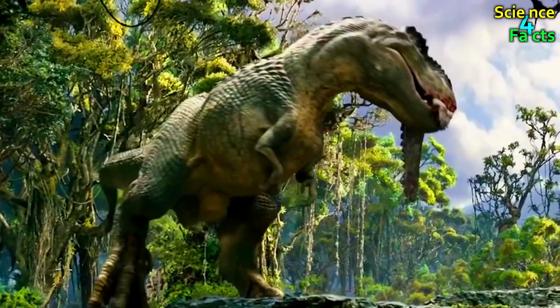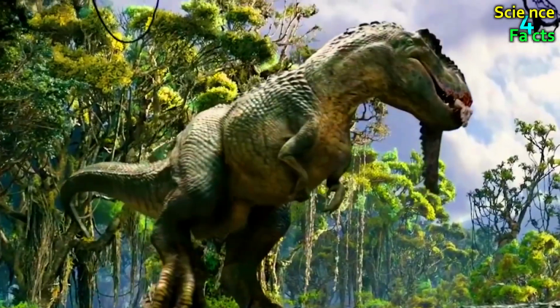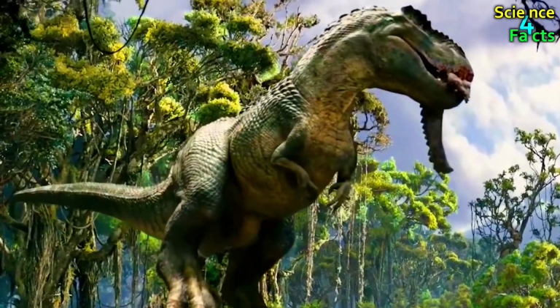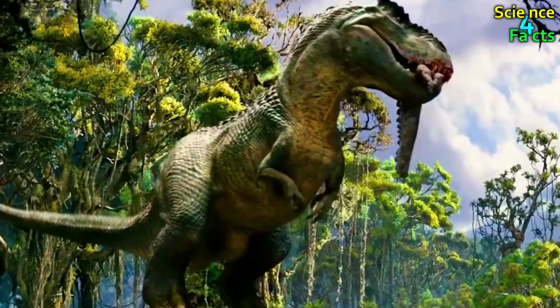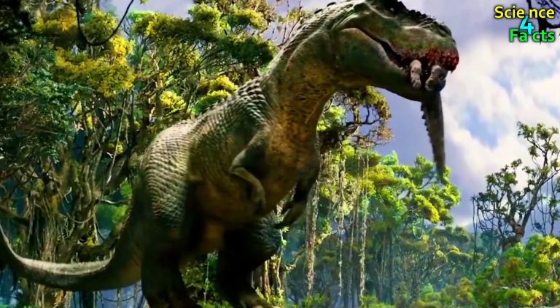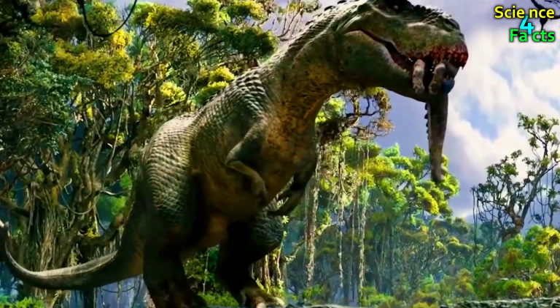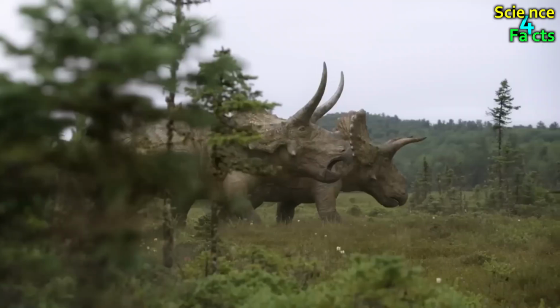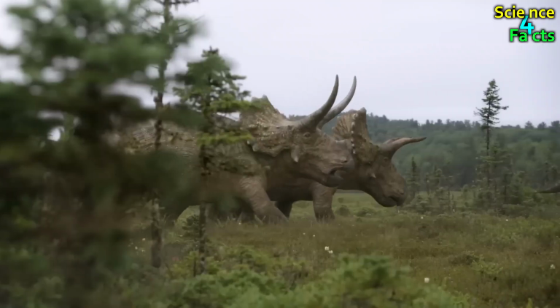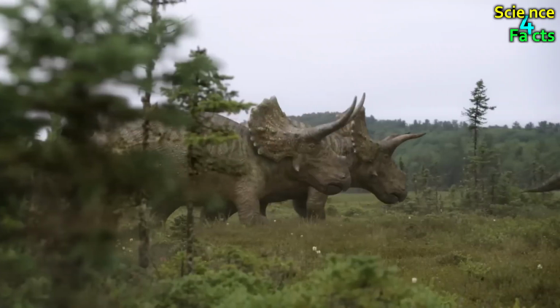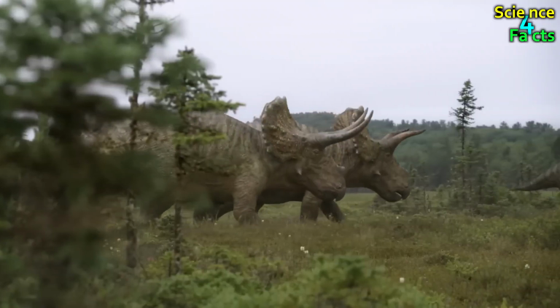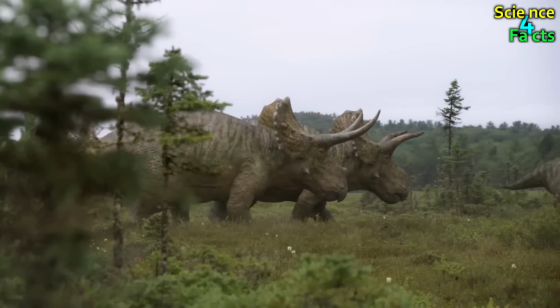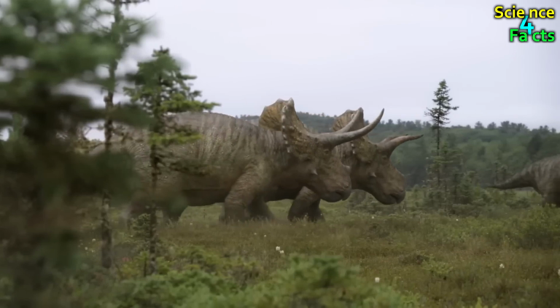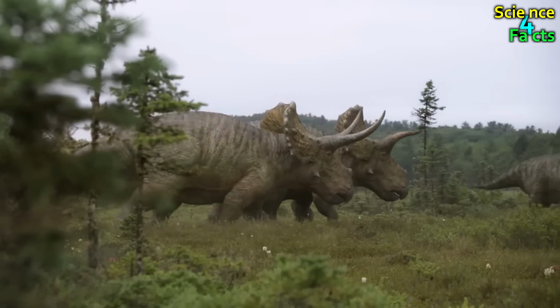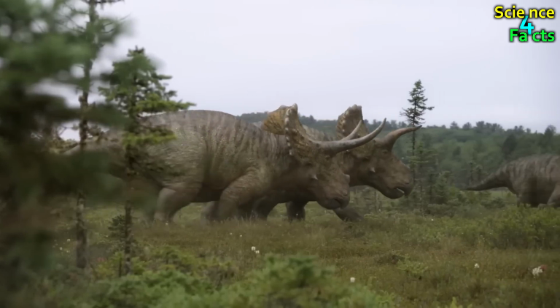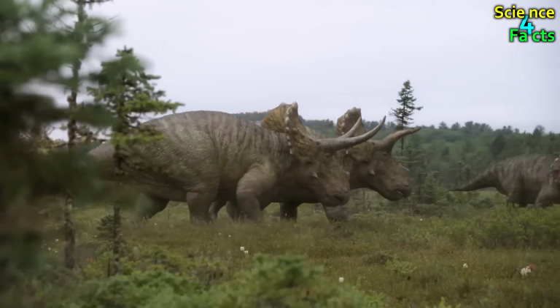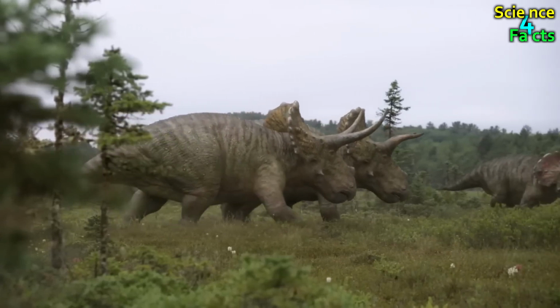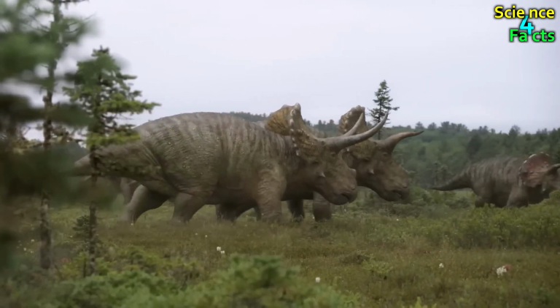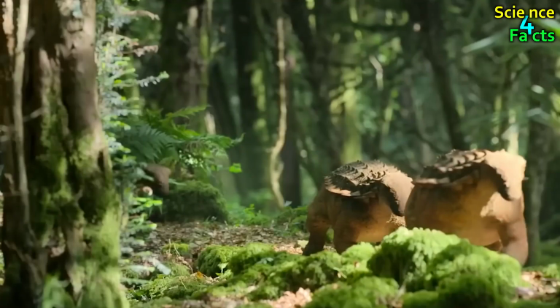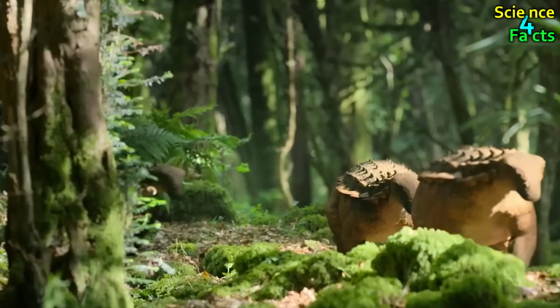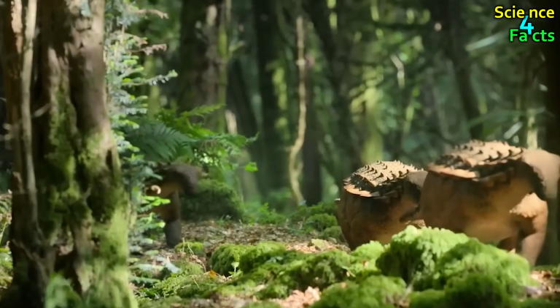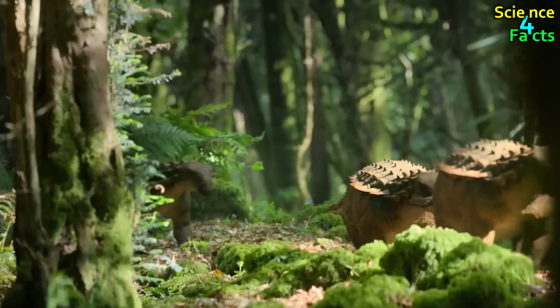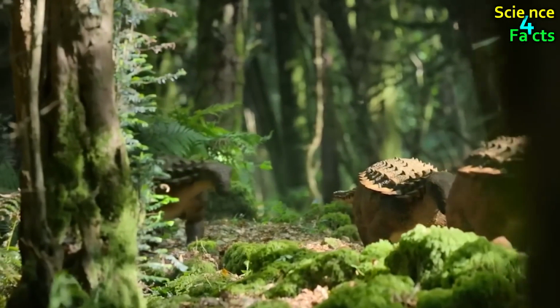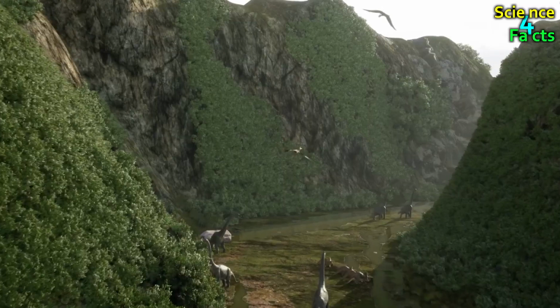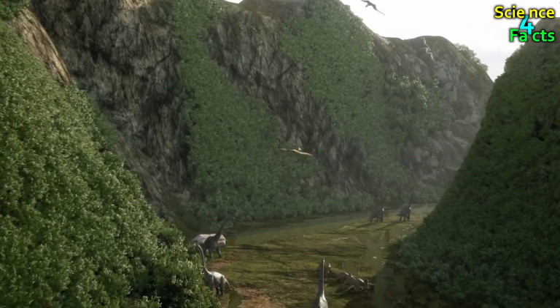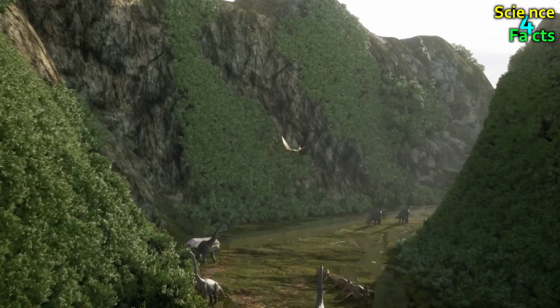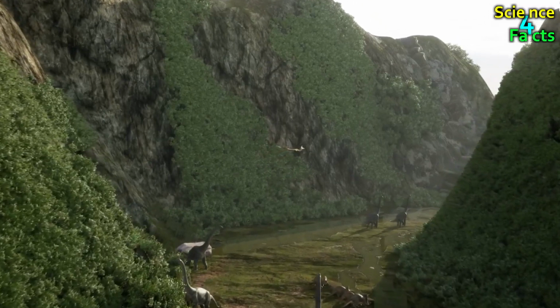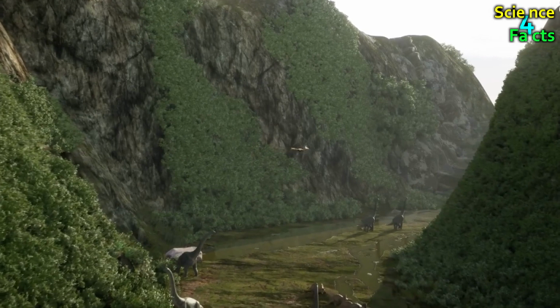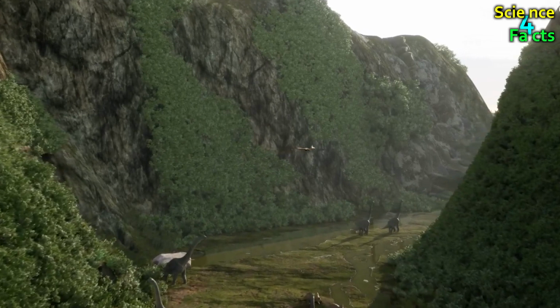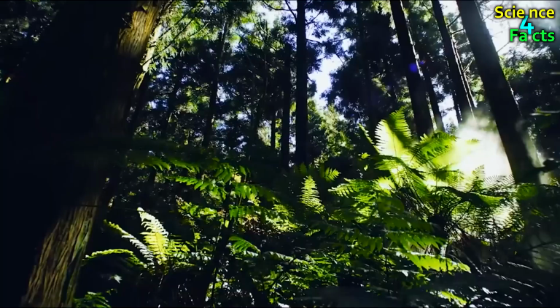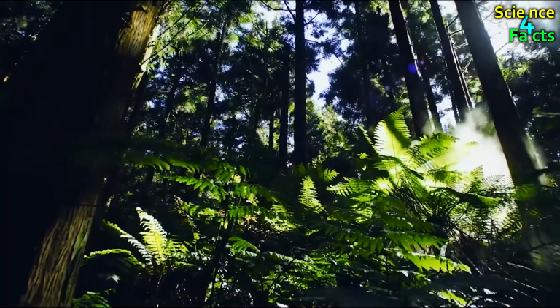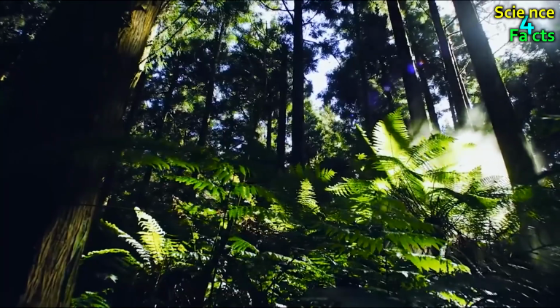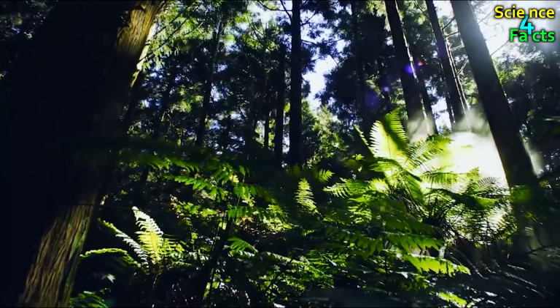Ankylosaurus coexisted with other famous dinosaurs like Tyrannosaurus rex and Triceratops. It likely inhabited a variety of environments, including forests and open plains.